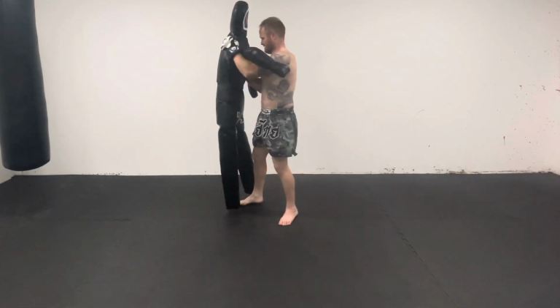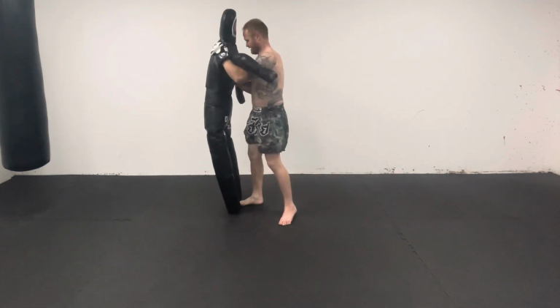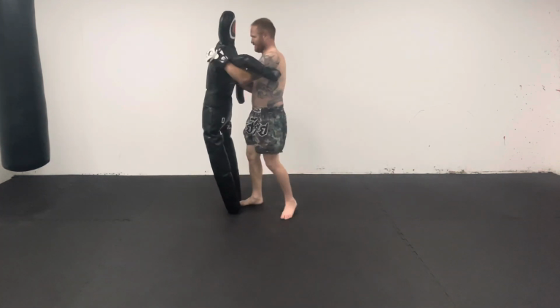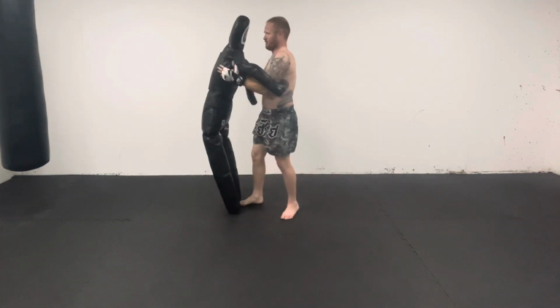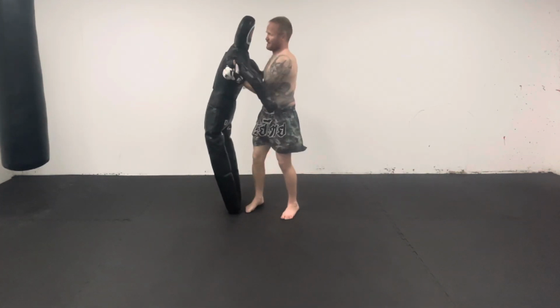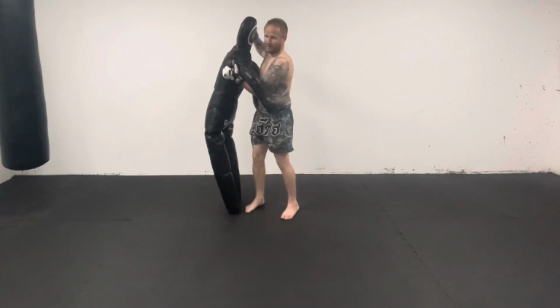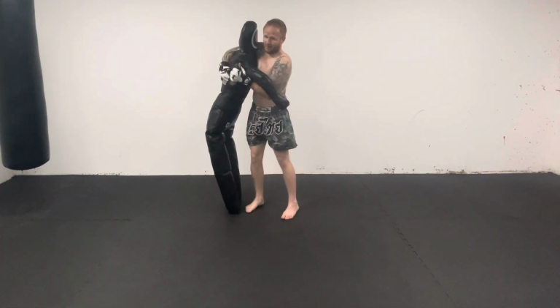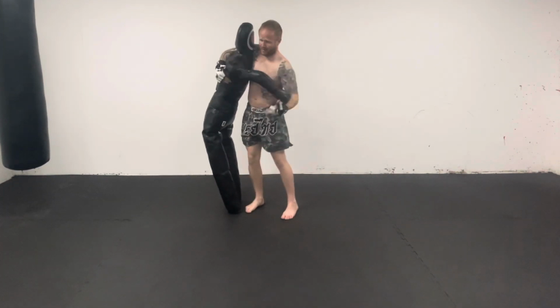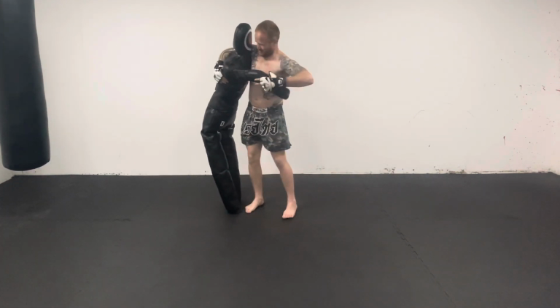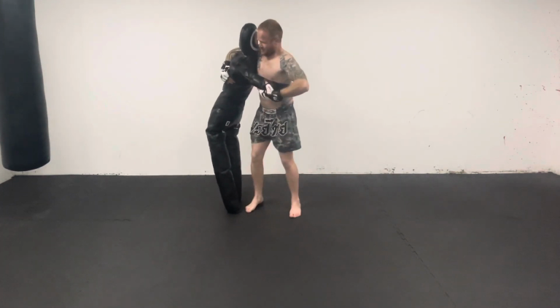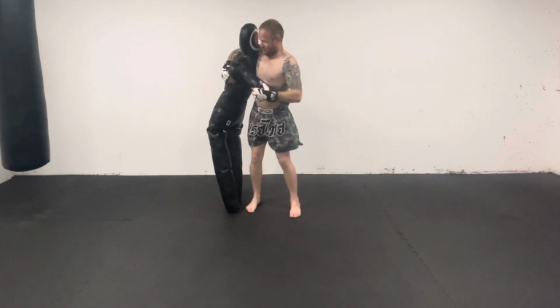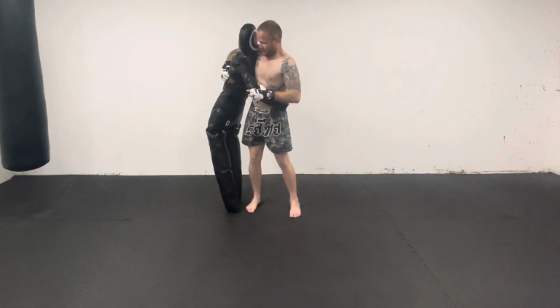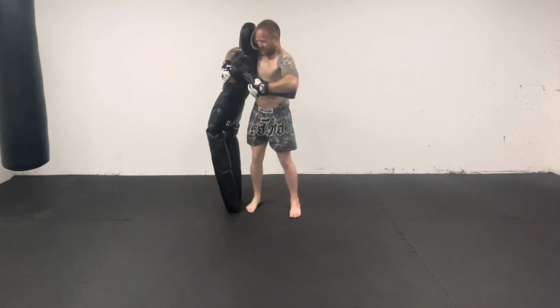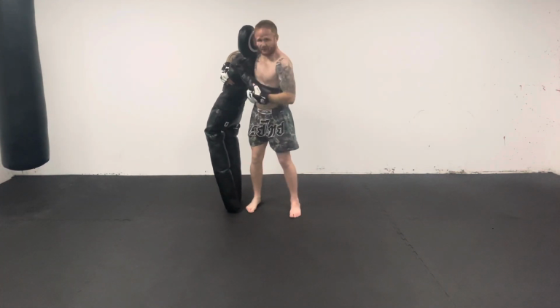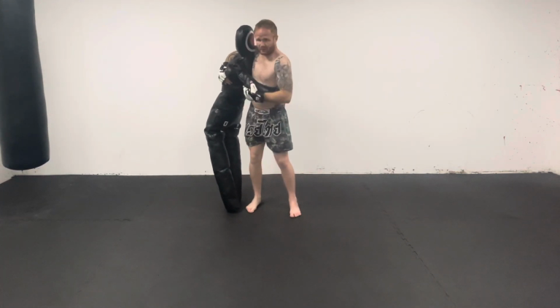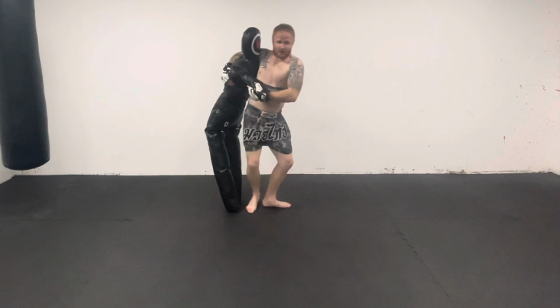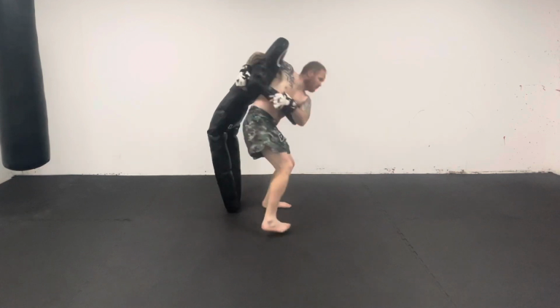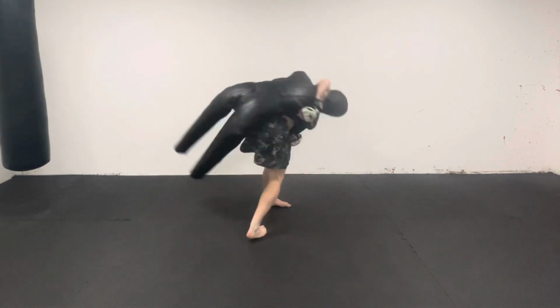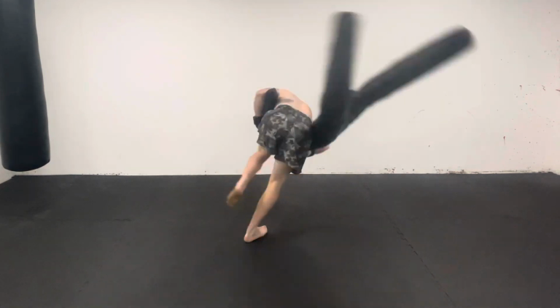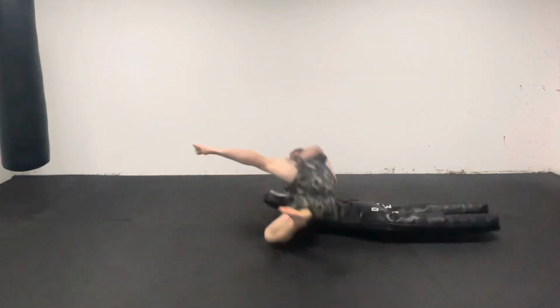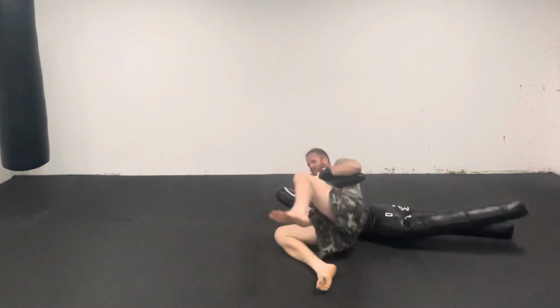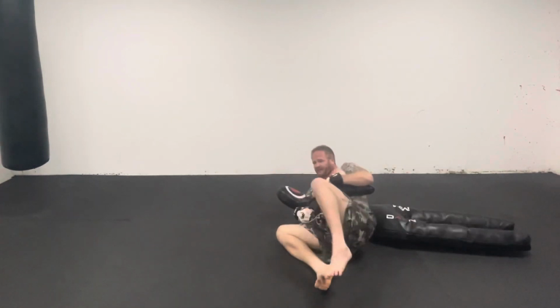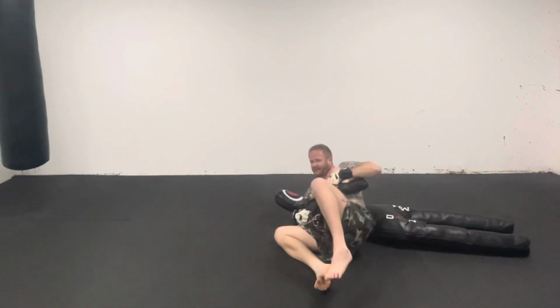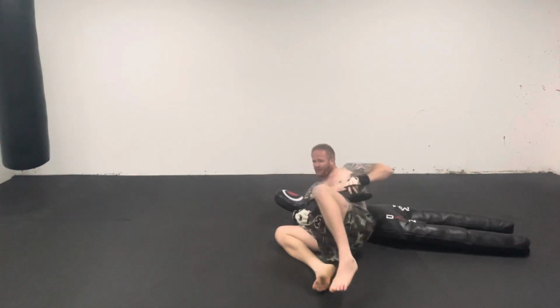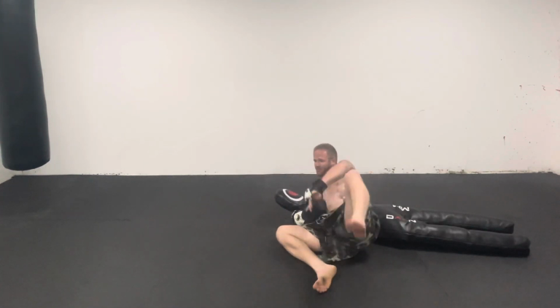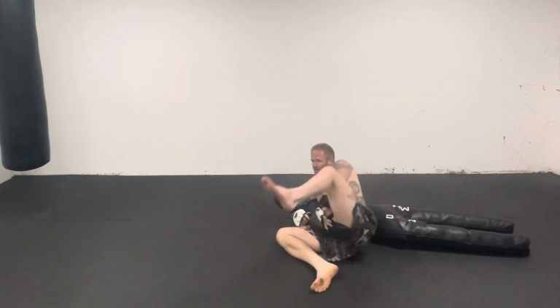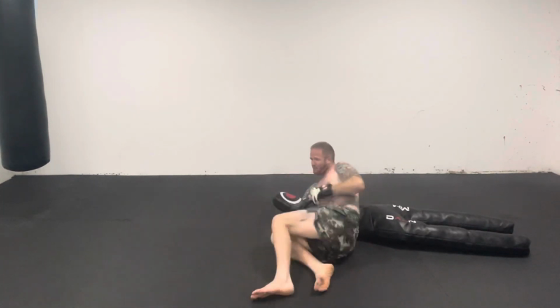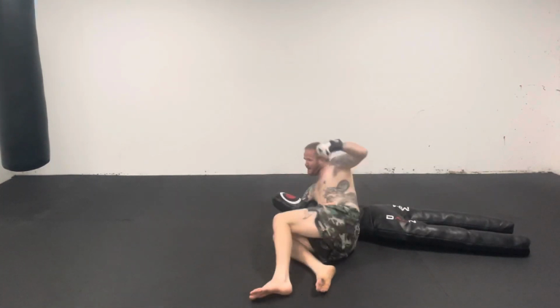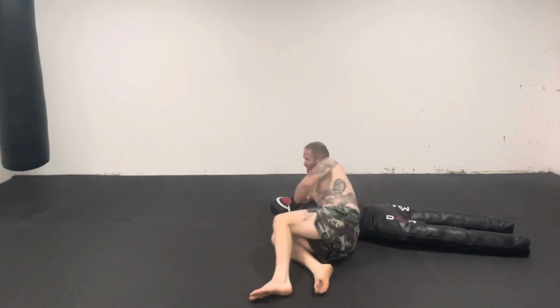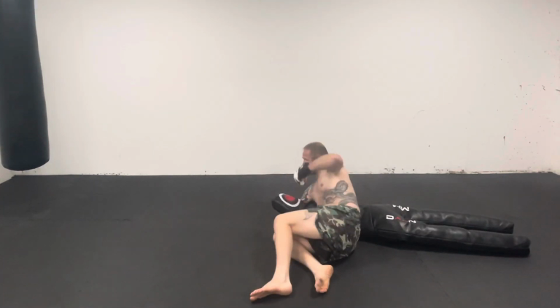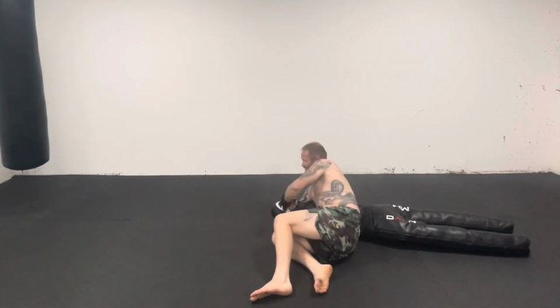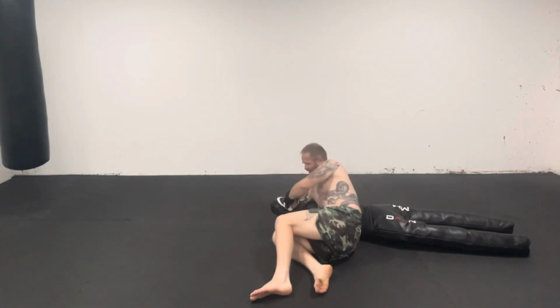So we're going to throw them again one more time. Stick to my leg, throw, down with them, pin, ground and pound.